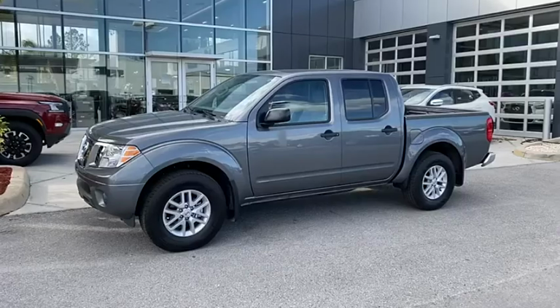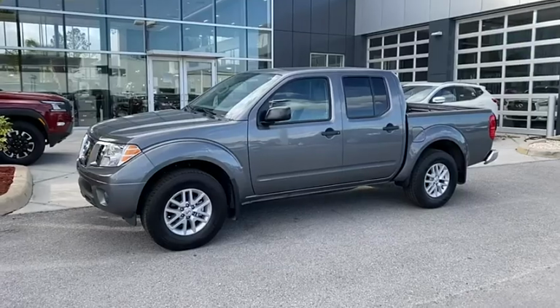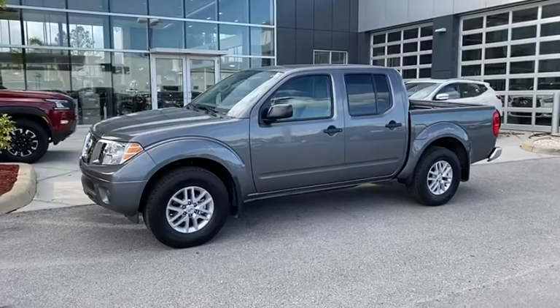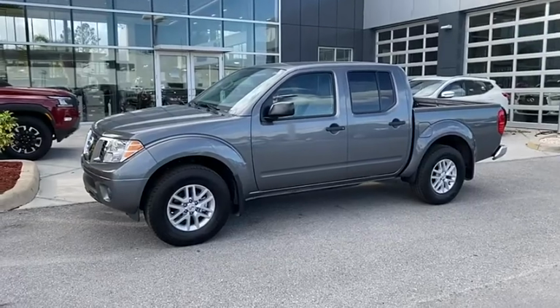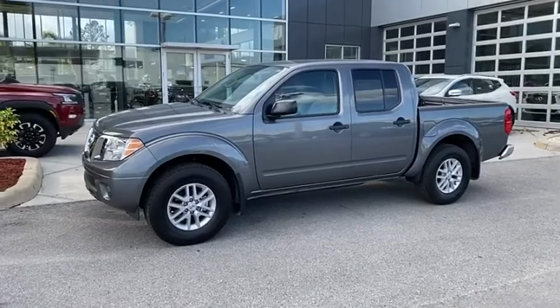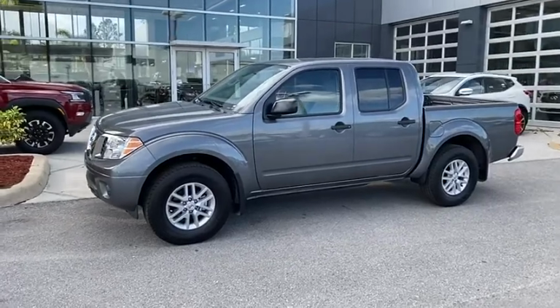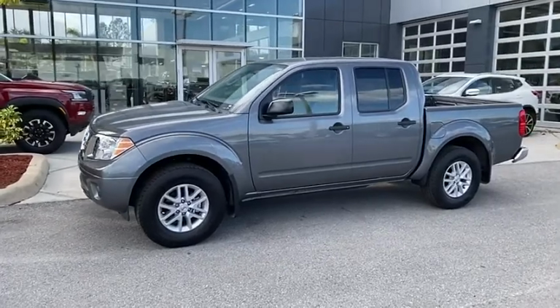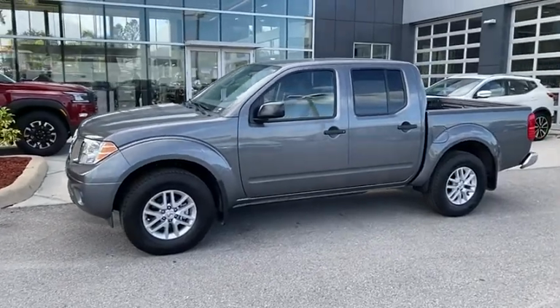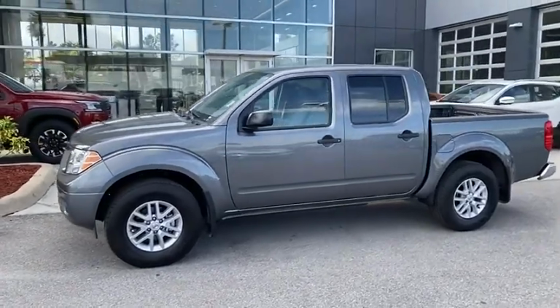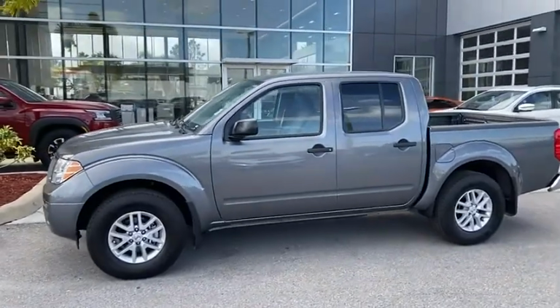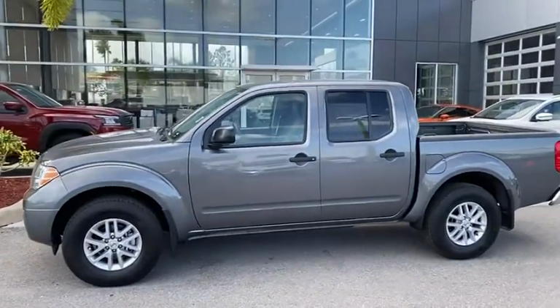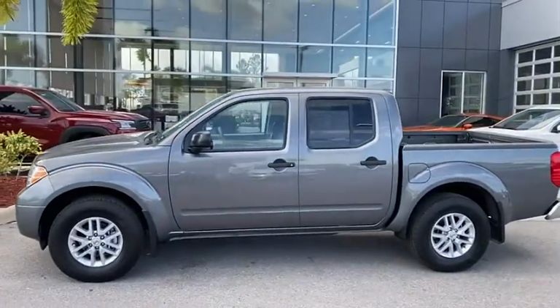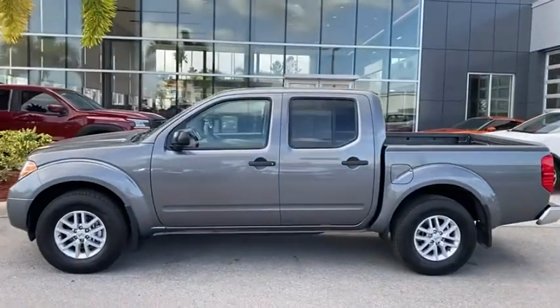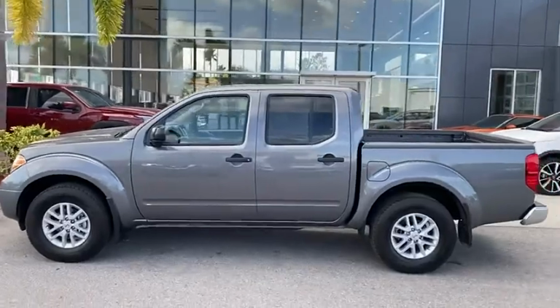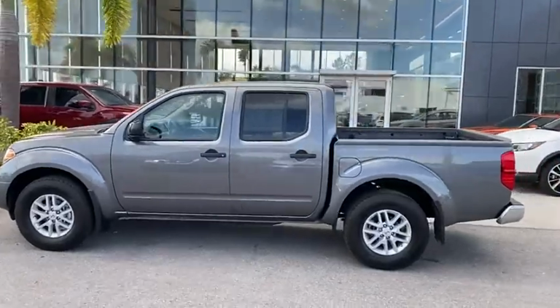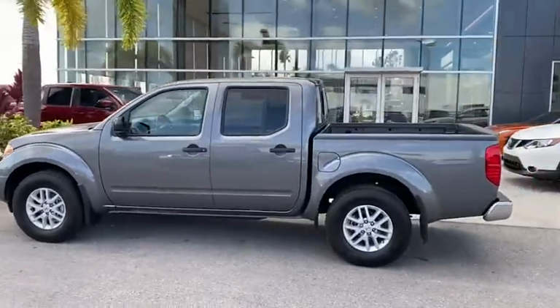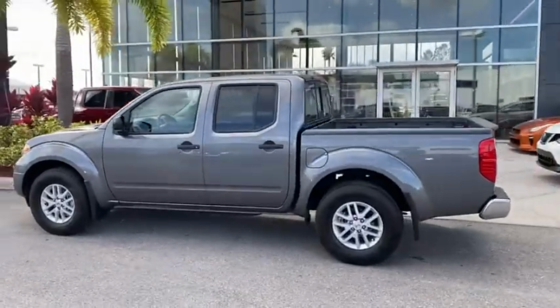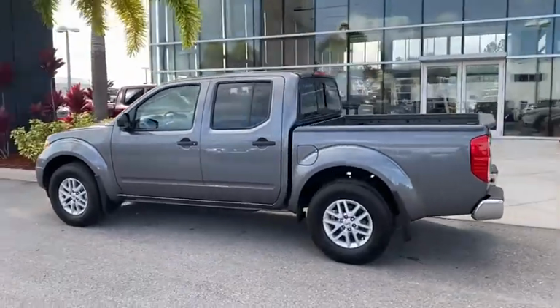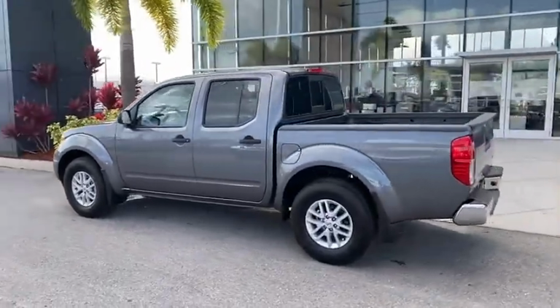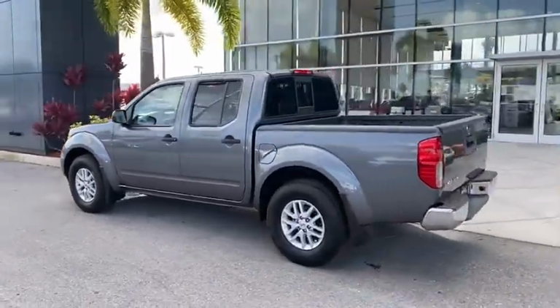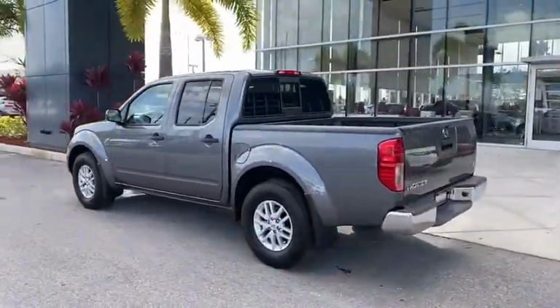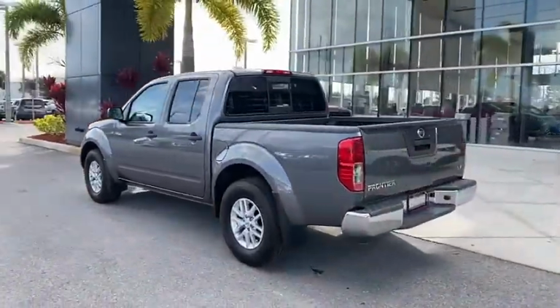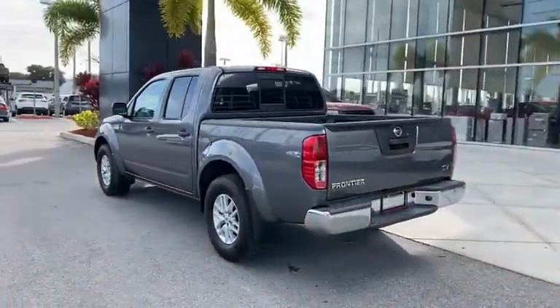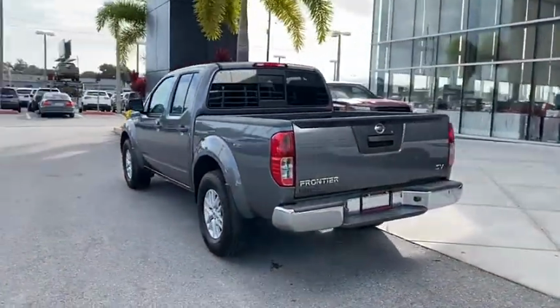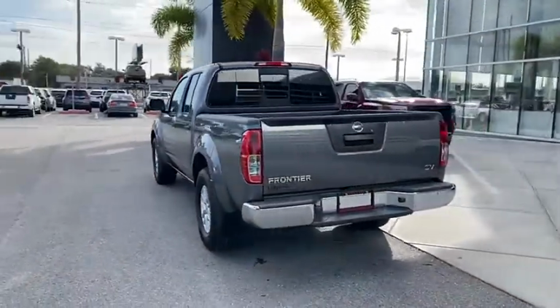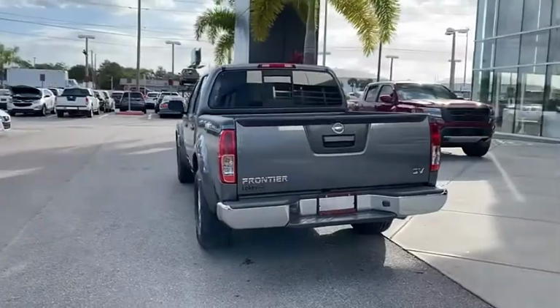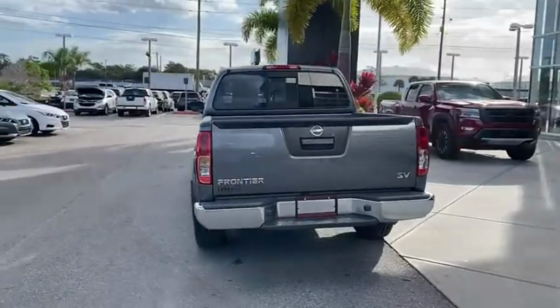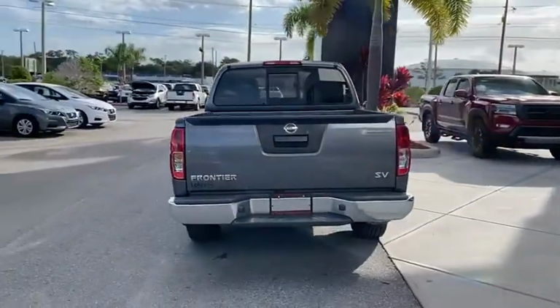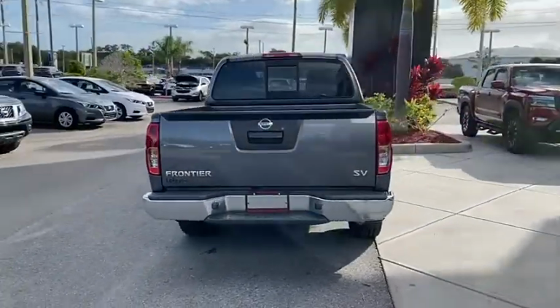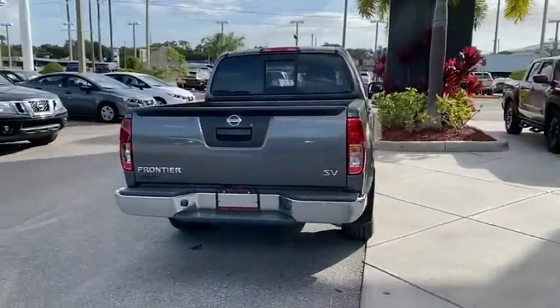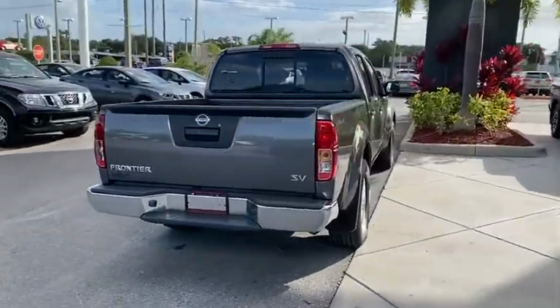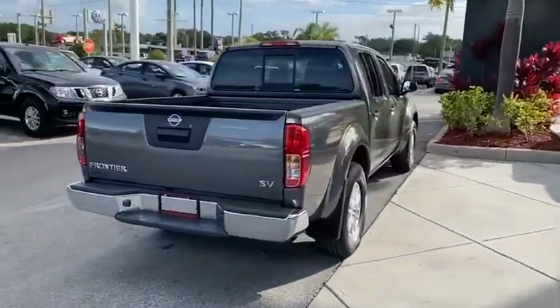Take a ride in the 2021 Frontier. The Nissan Frontier offers a full-length, fully-boxed frame for strength, serious off-road capabilities, and a 5-star rating for side-impact crash safety.